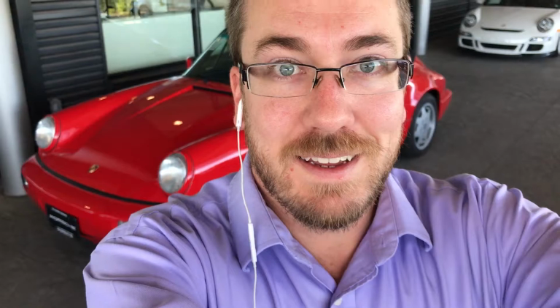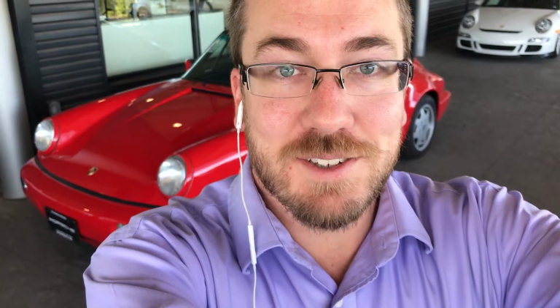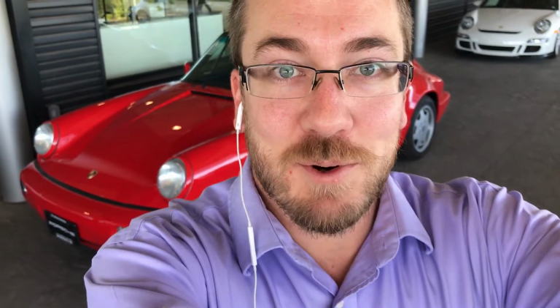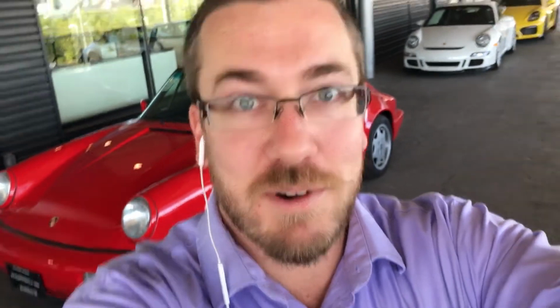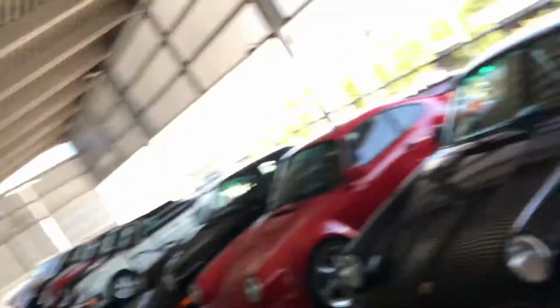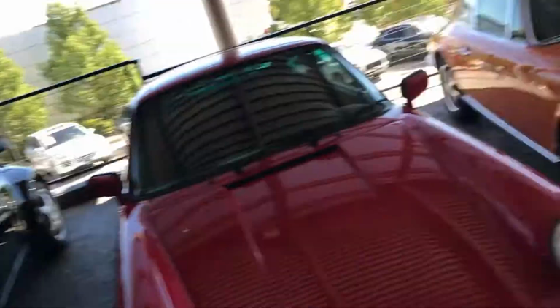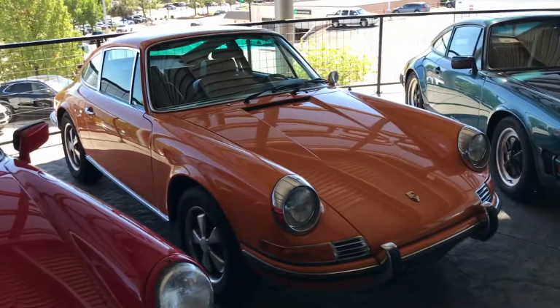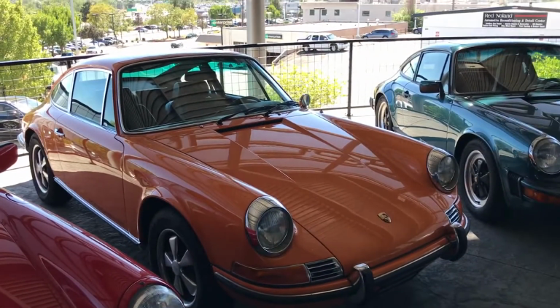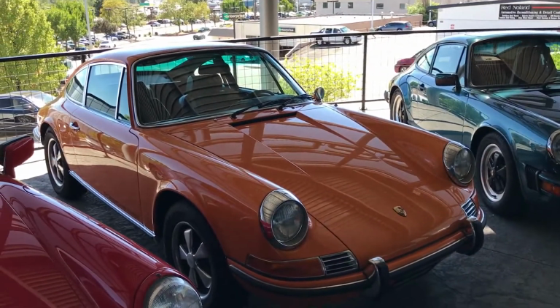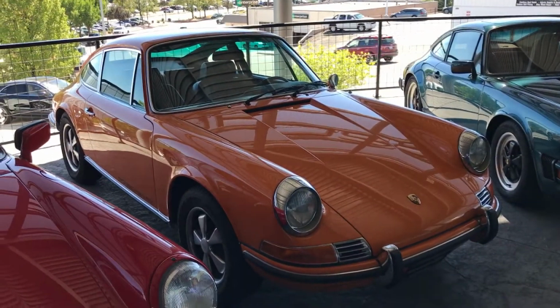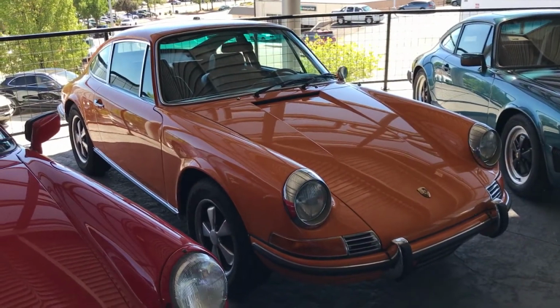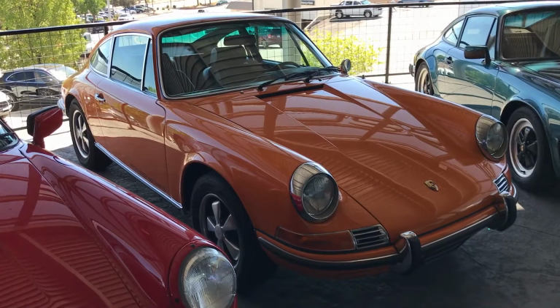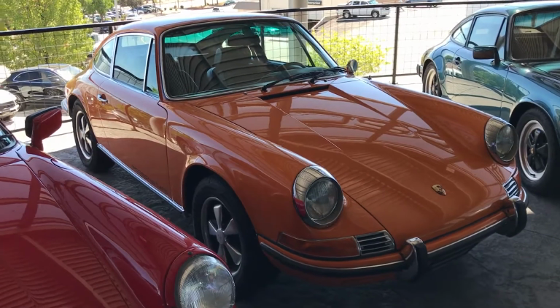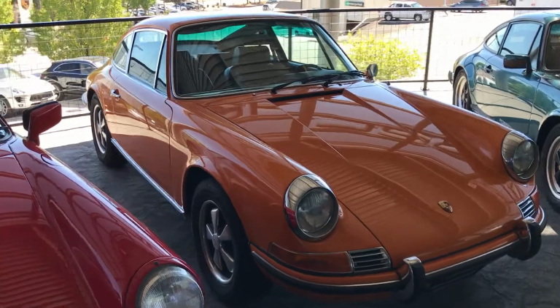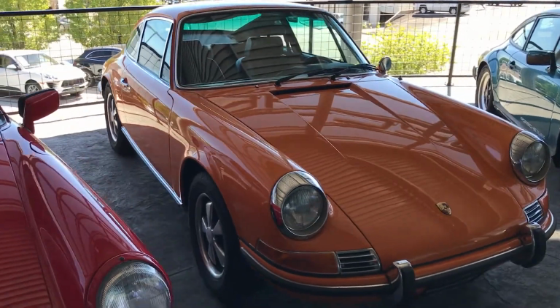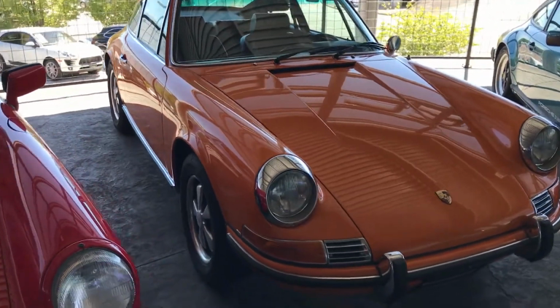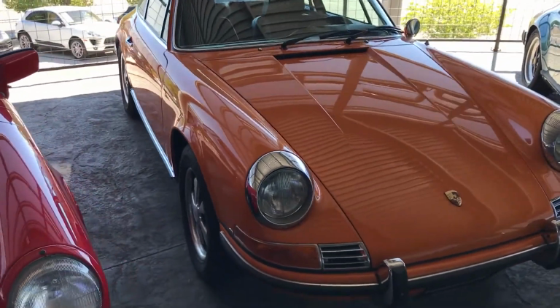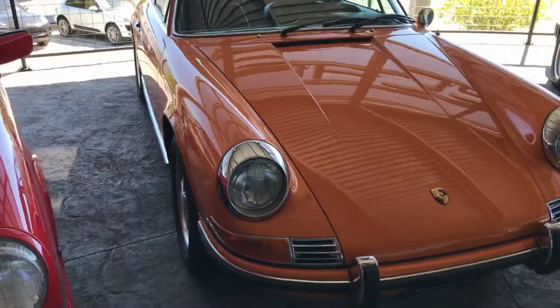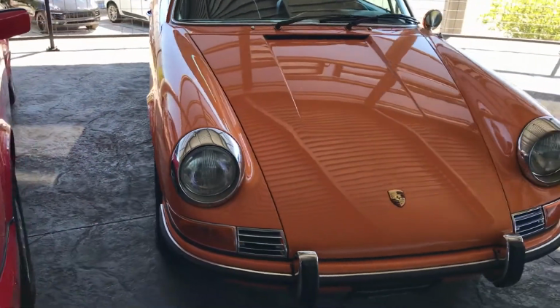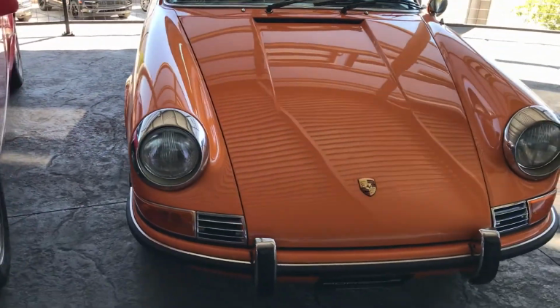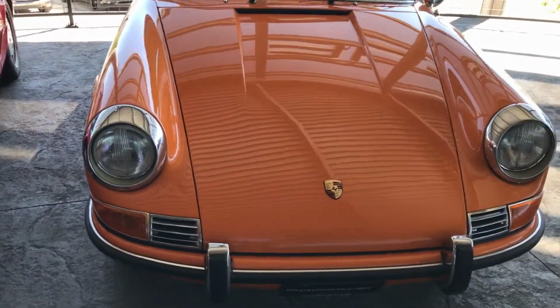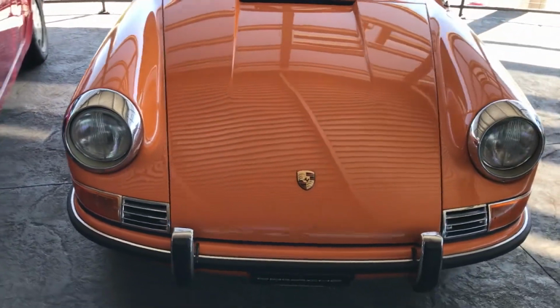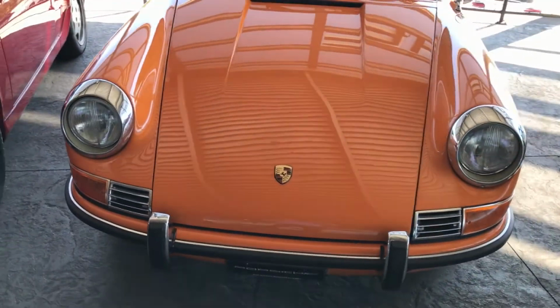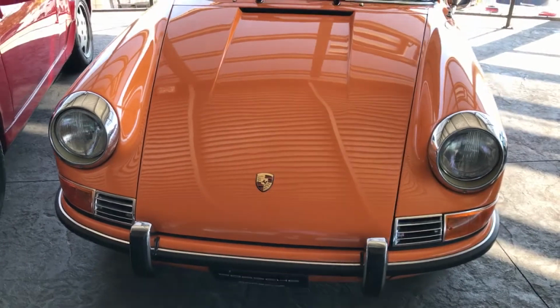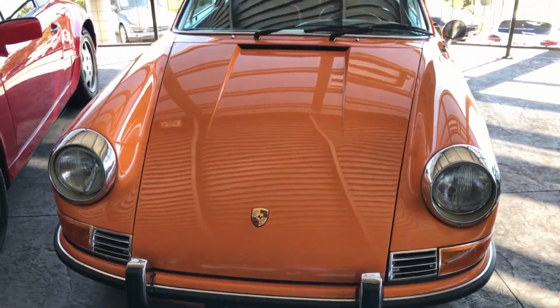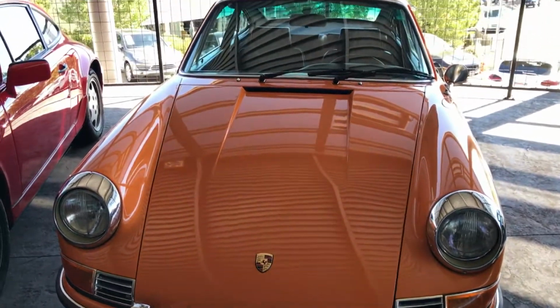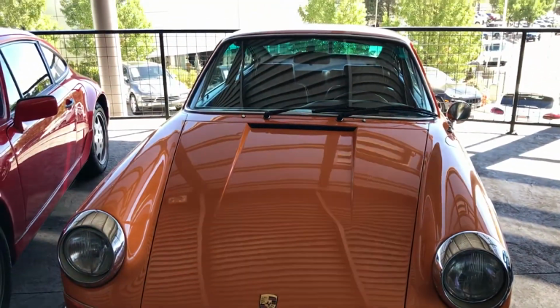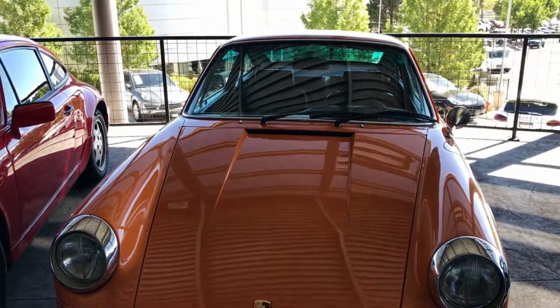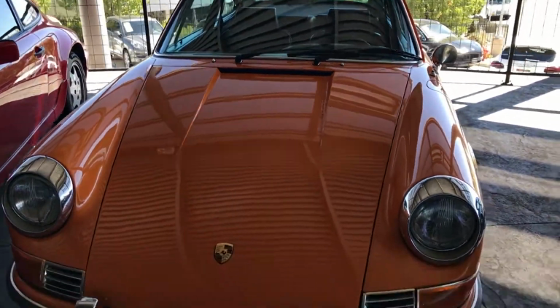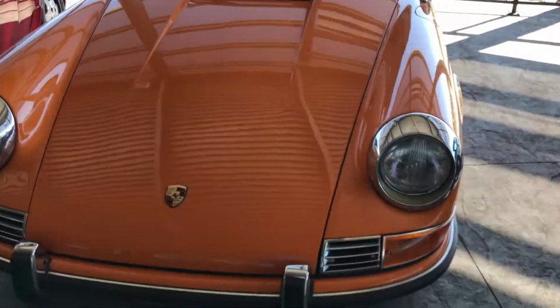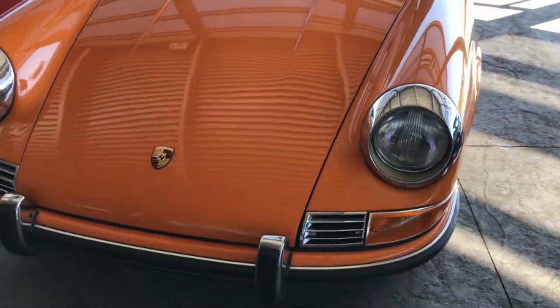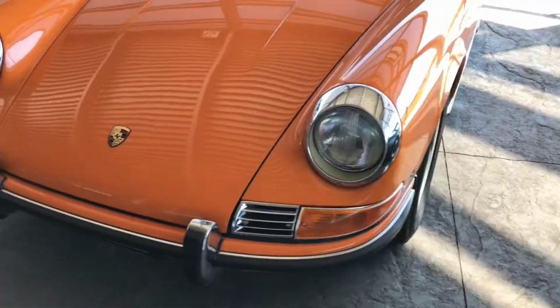Hey, this is Kirk at Porsche Colorado Springs. We've got the 1971 911 here. This one is in Signal Orange. I'm going to do a little bit of a longer video so bear with me on this one, but I do want to show you under the trunk and around the engine here as part of this walk around.